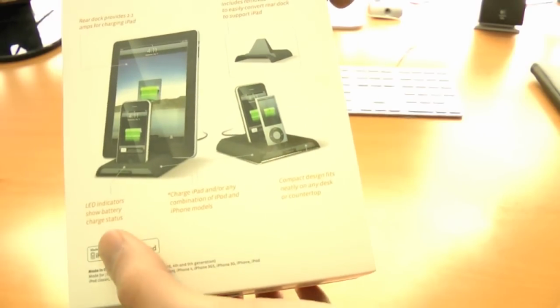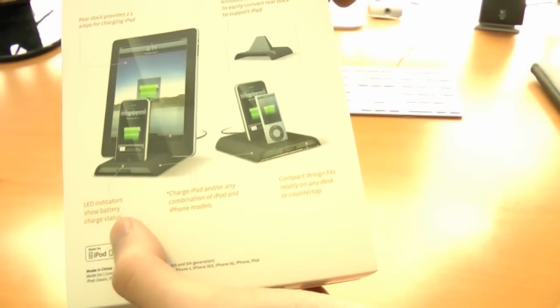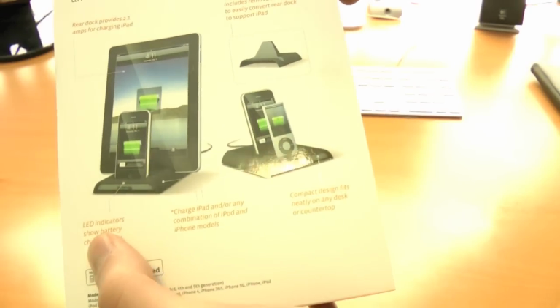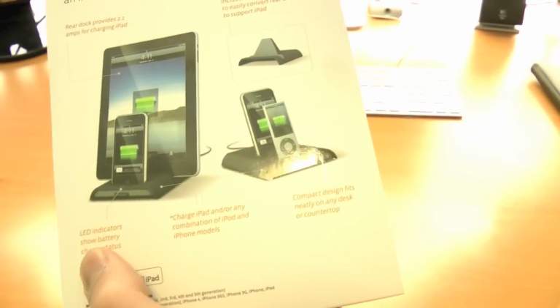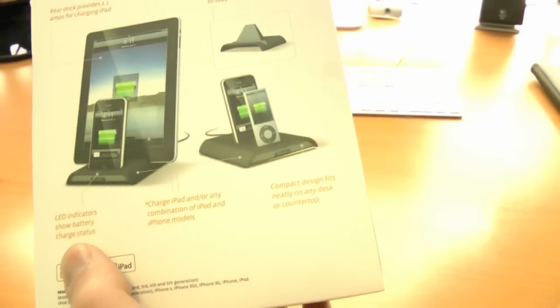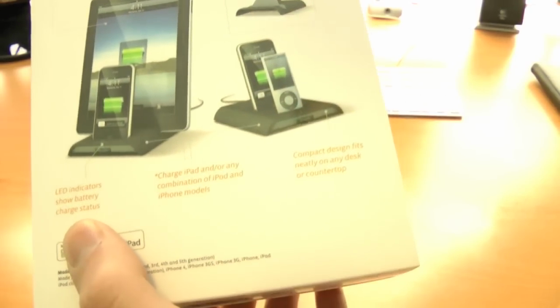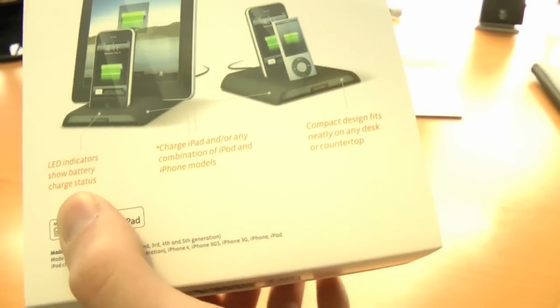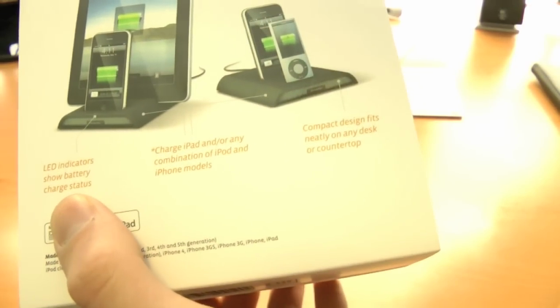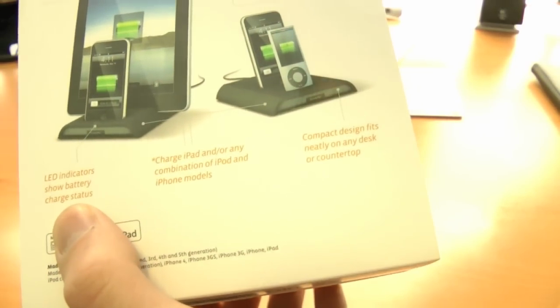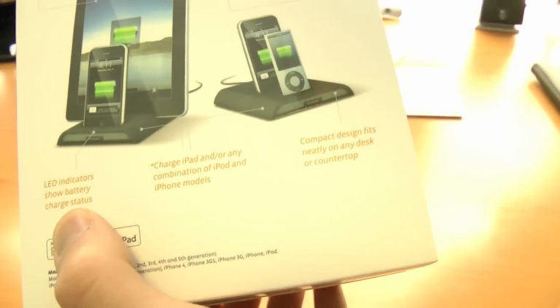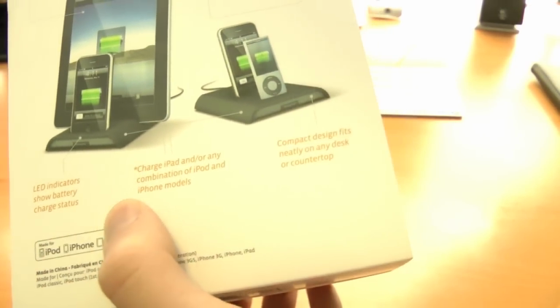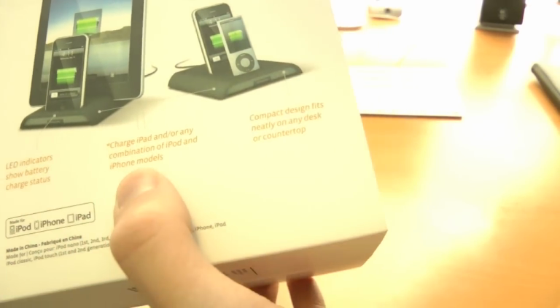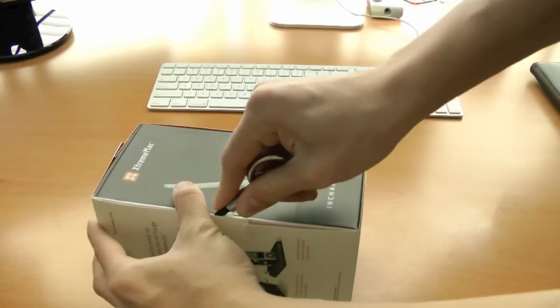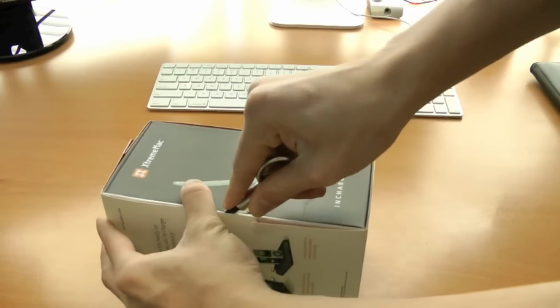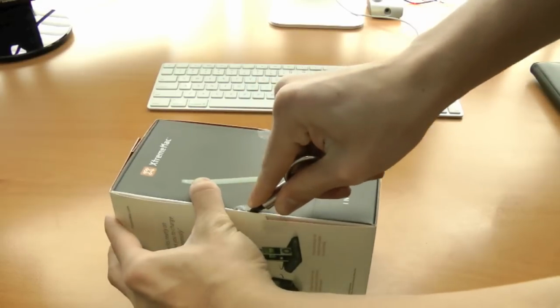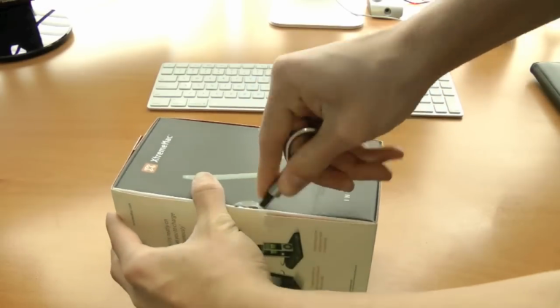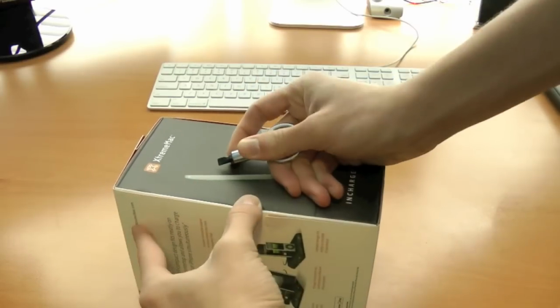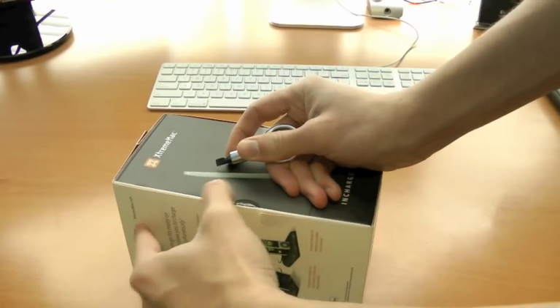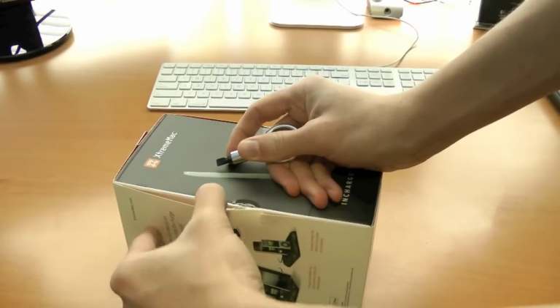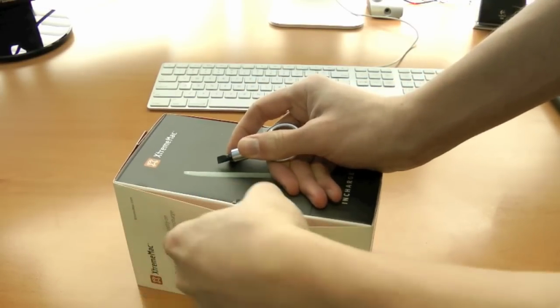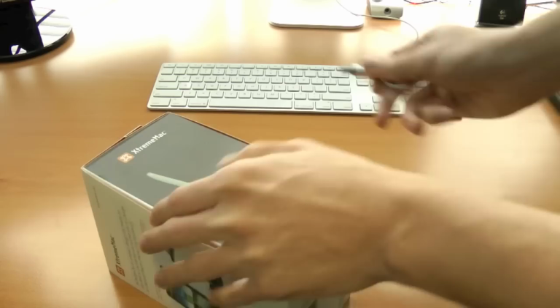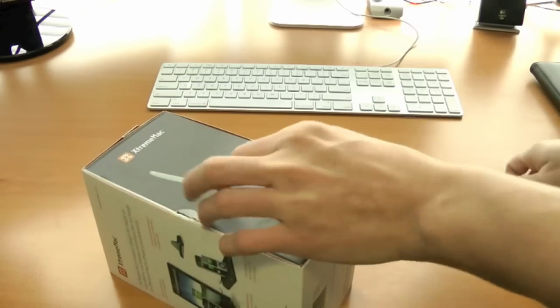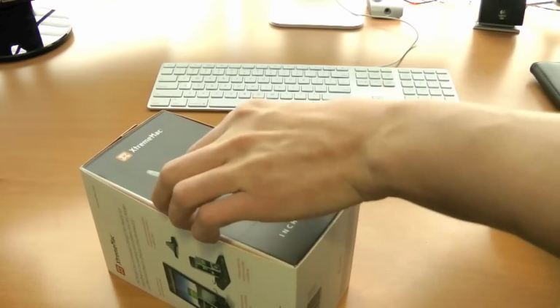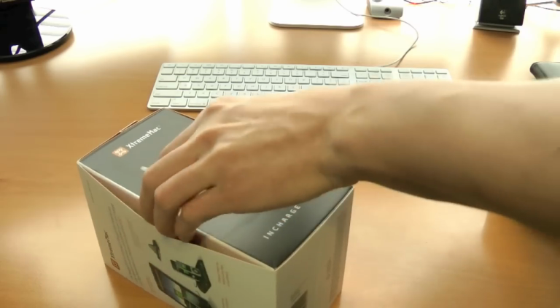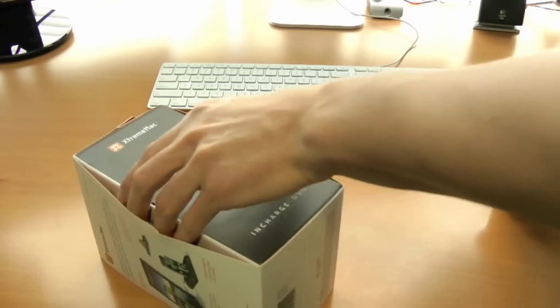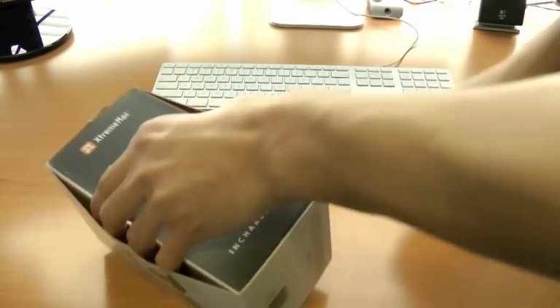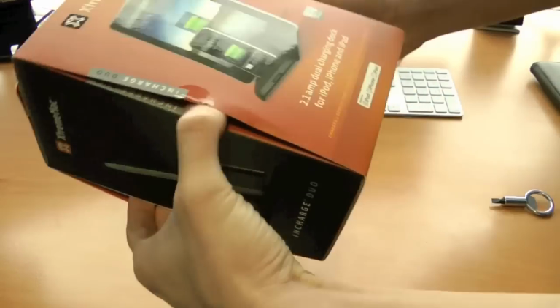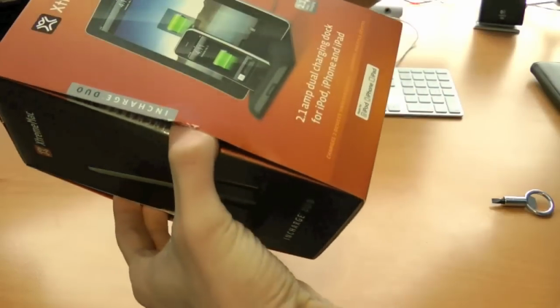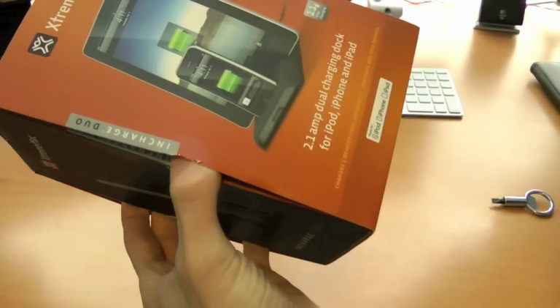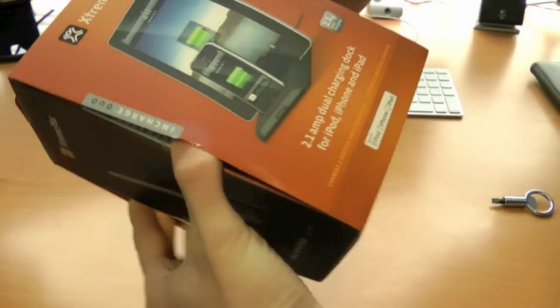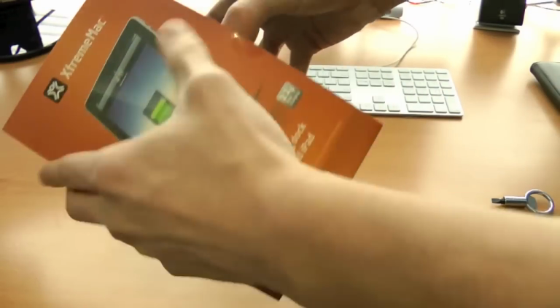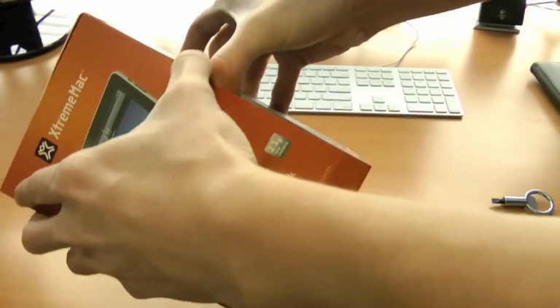And on the back here, we have LED indicators that show the battery charging status. There were four adhesive strips.